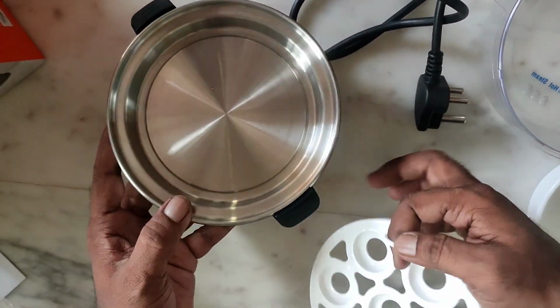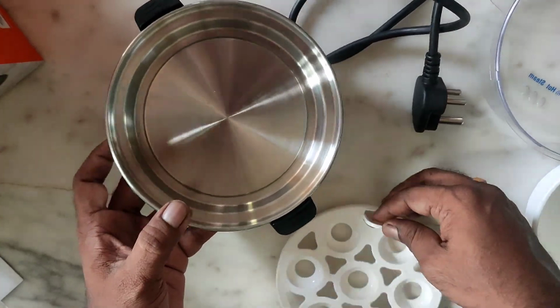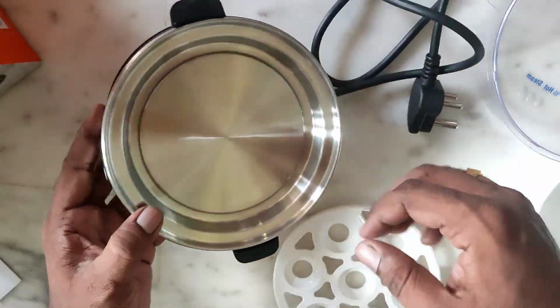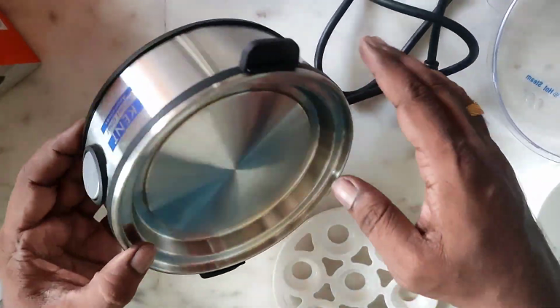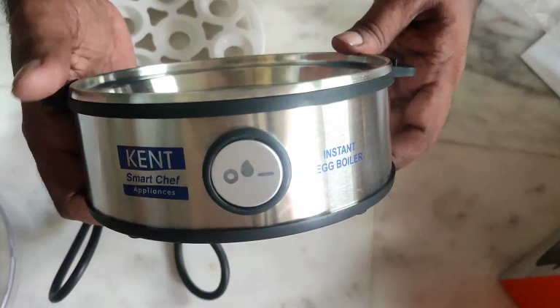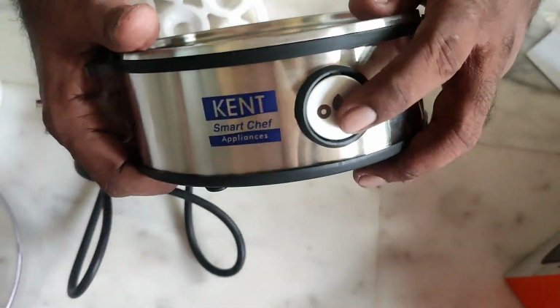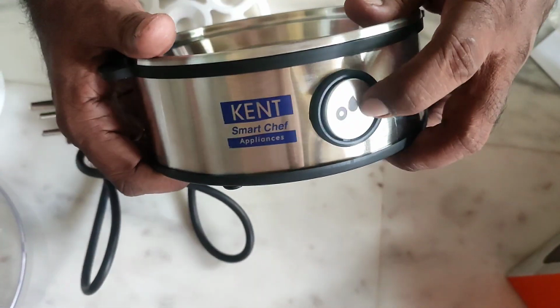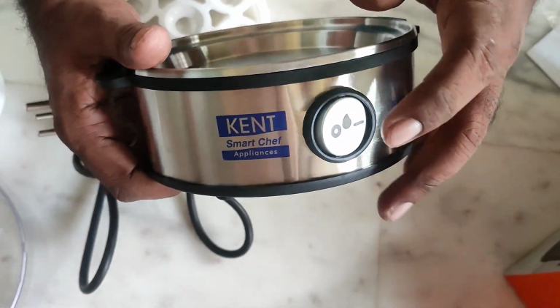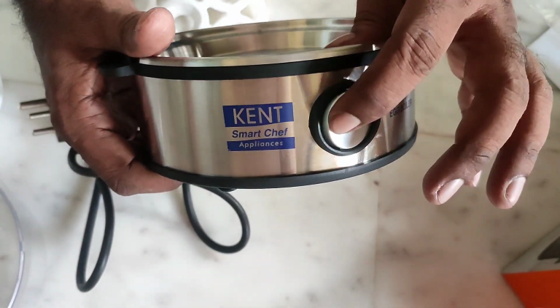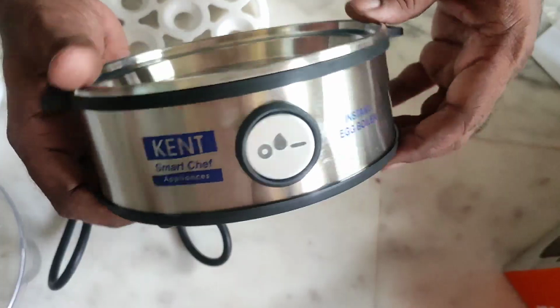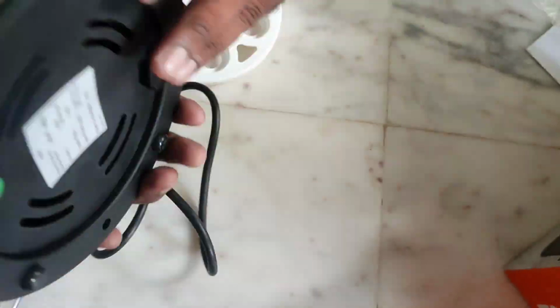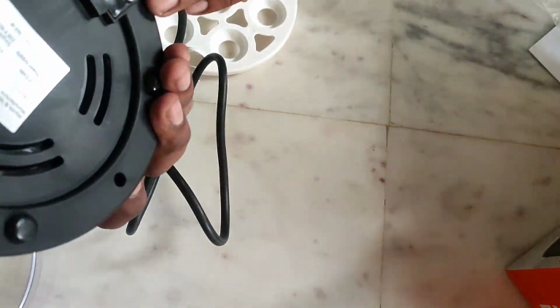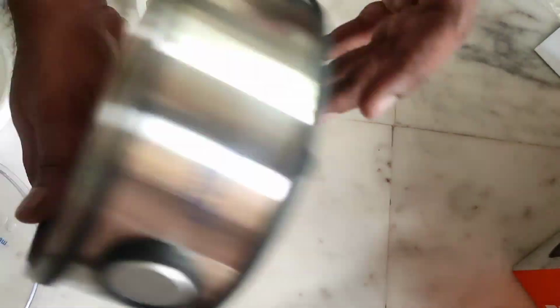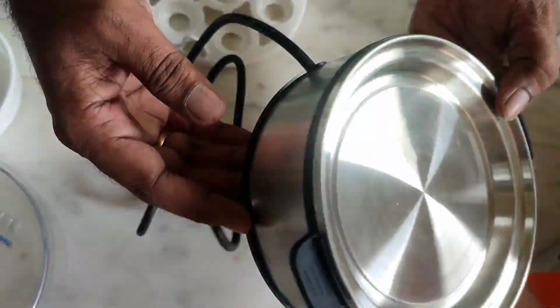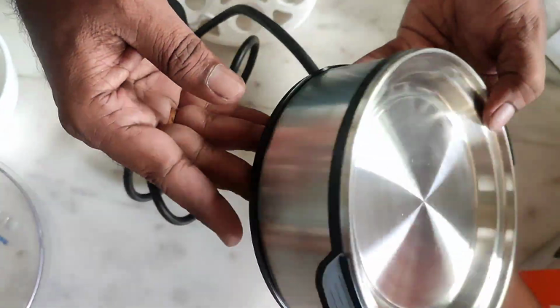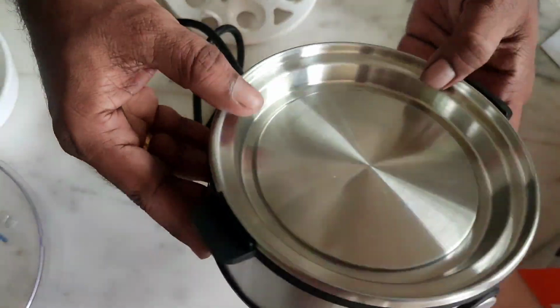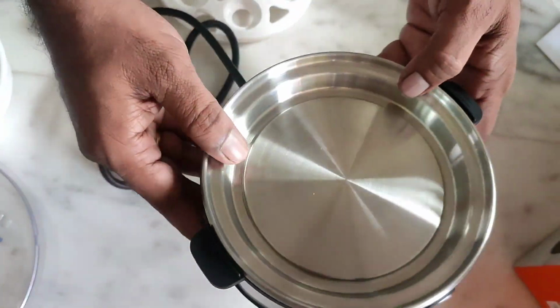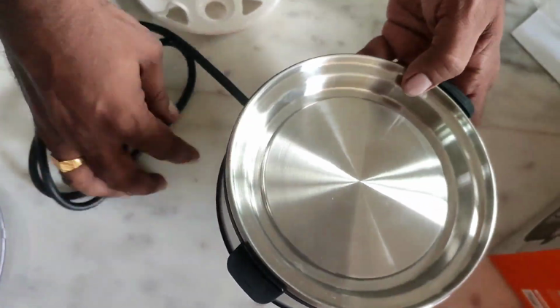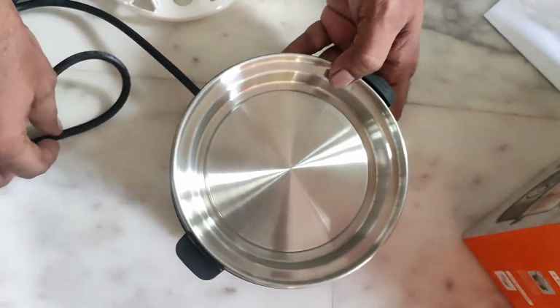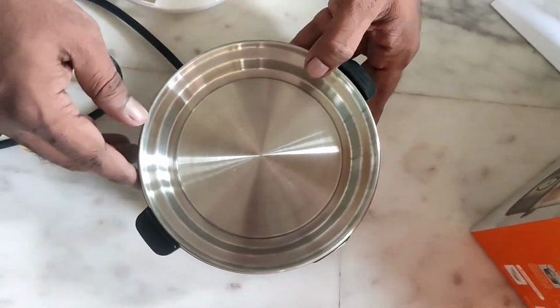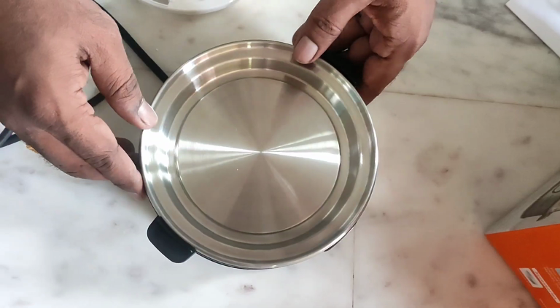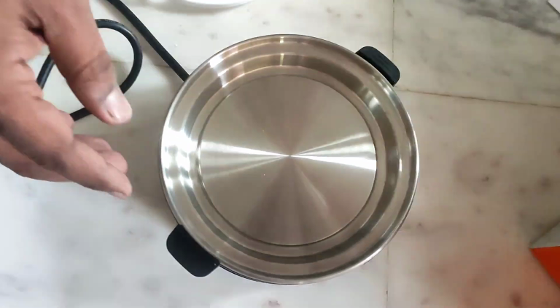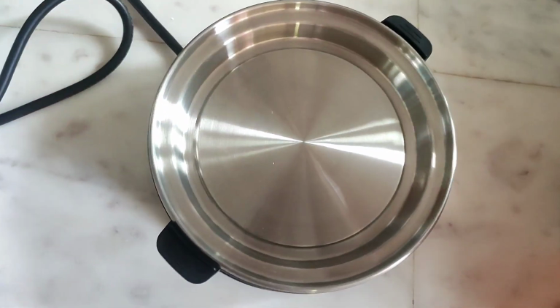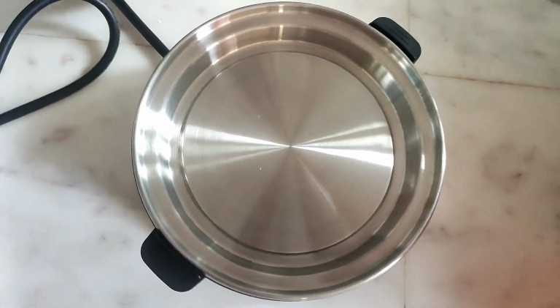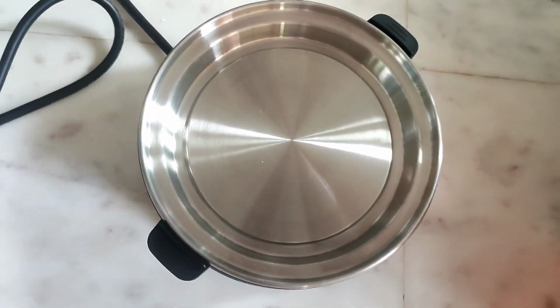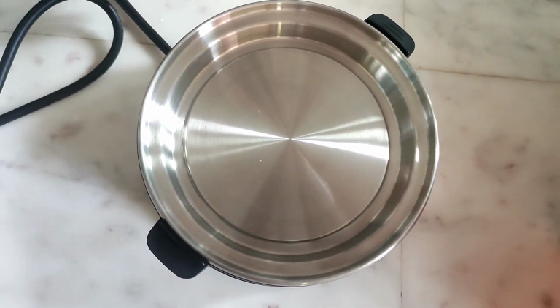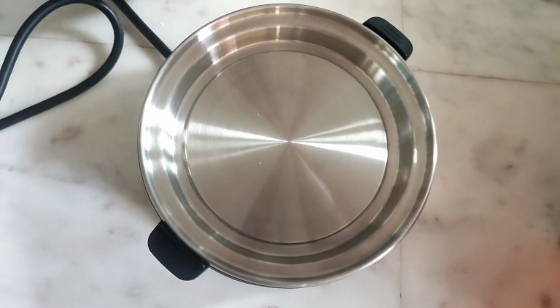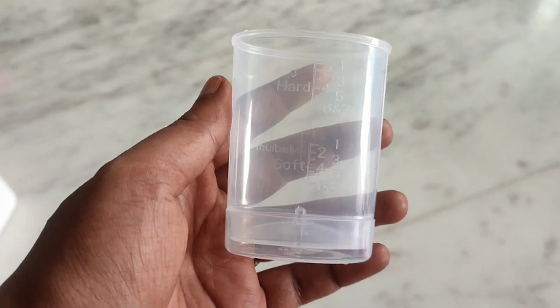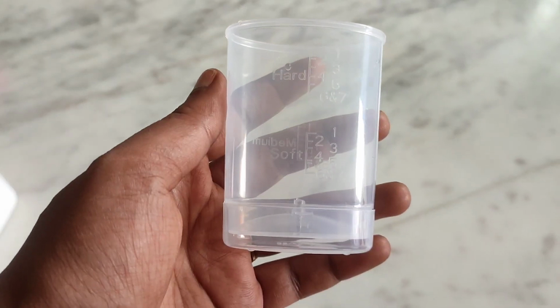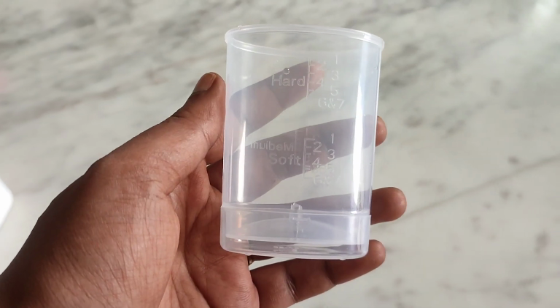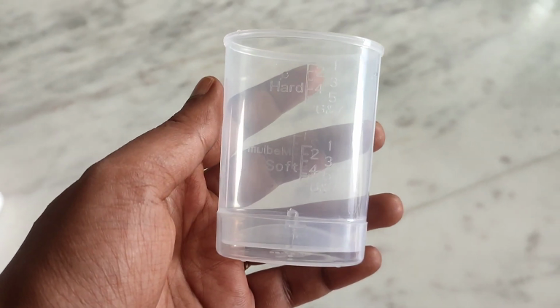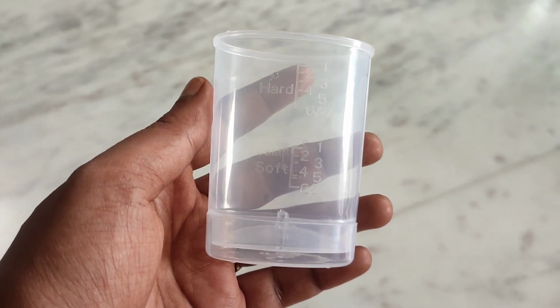Next, we are going to look at the heating plate. We are going to look at the on-off switch button. Next, we have the measuring cup with needle. We are going to use this cup.